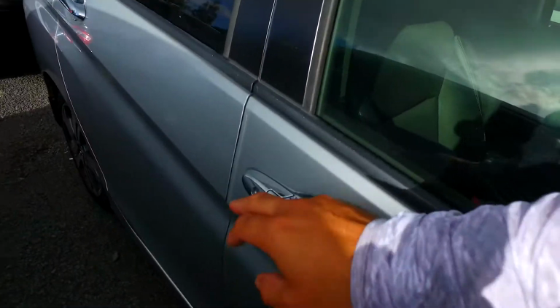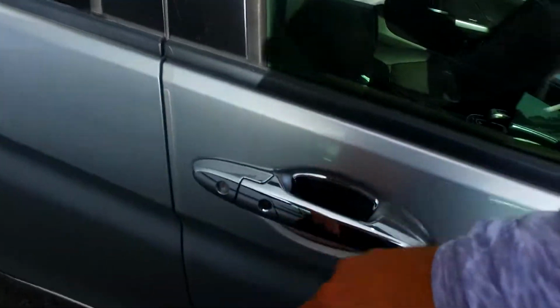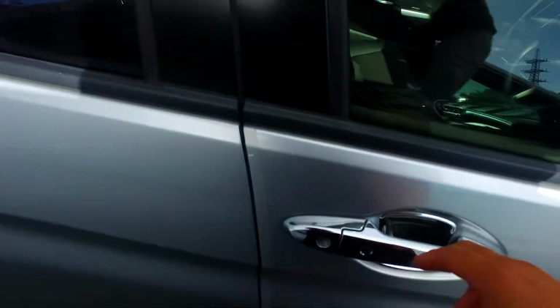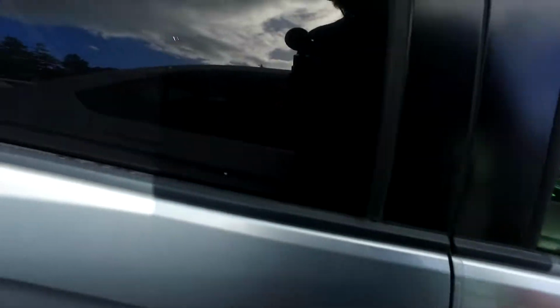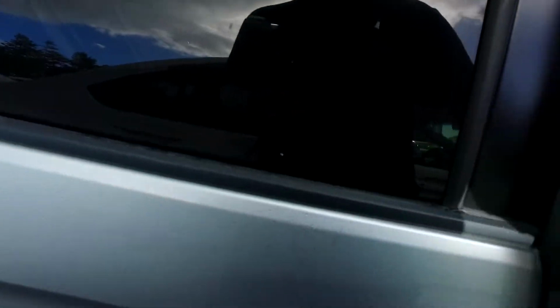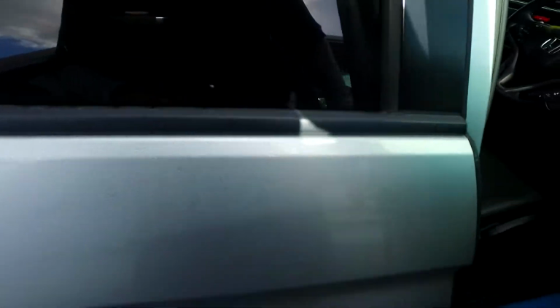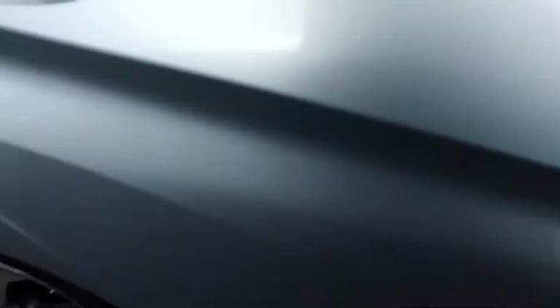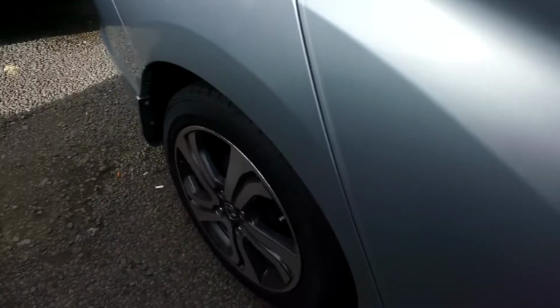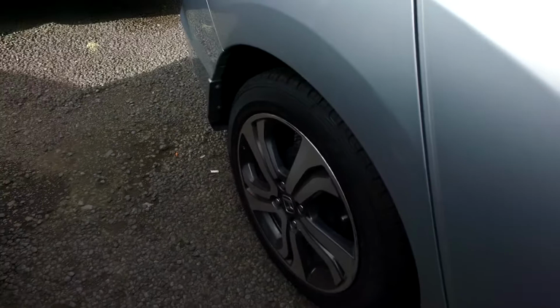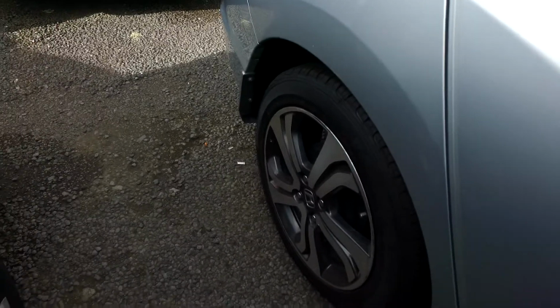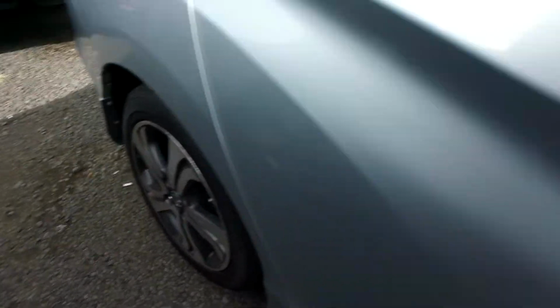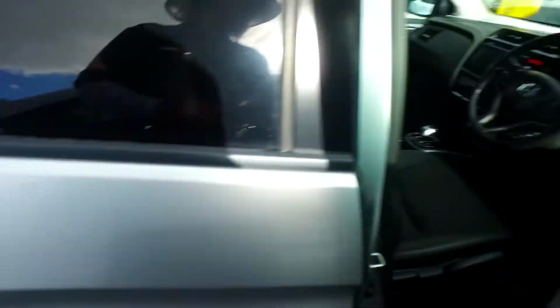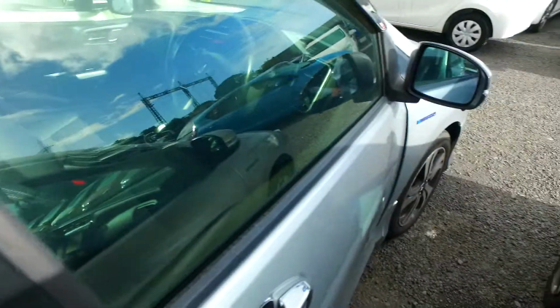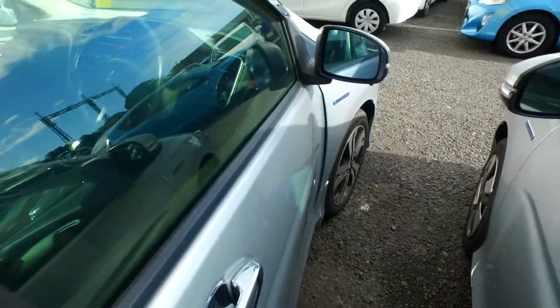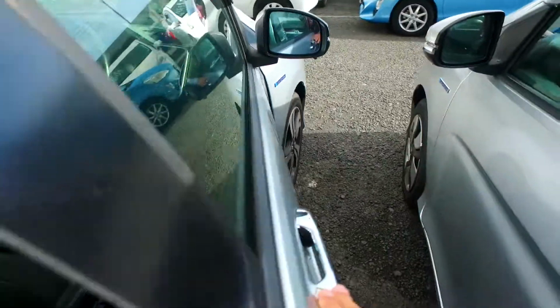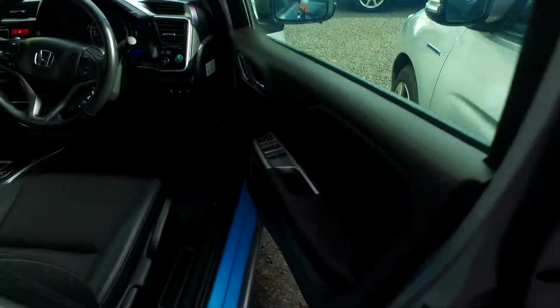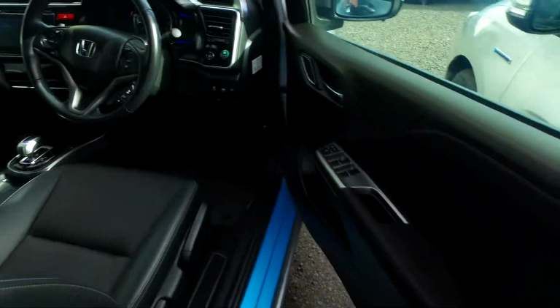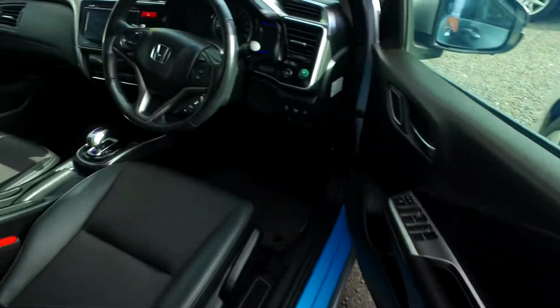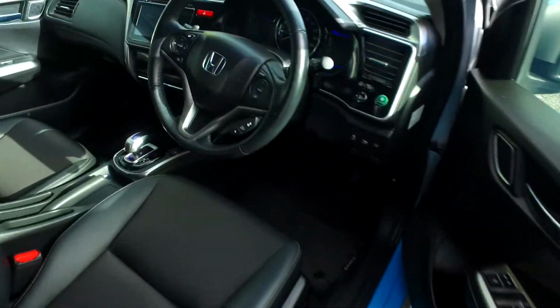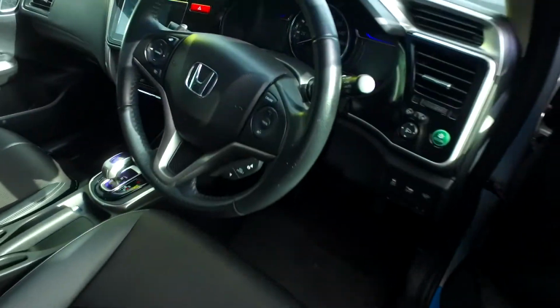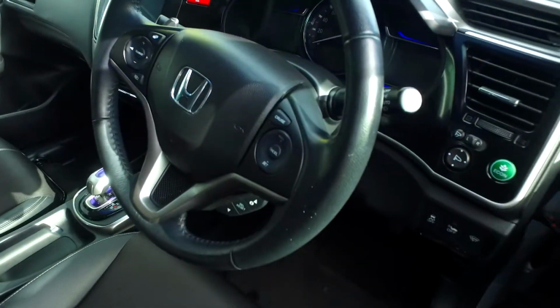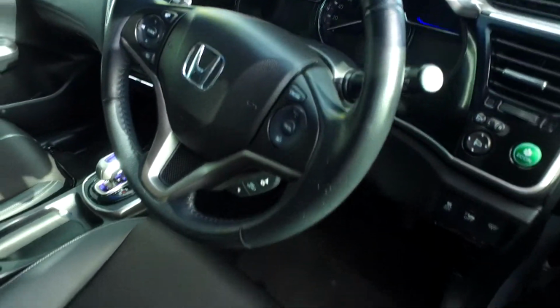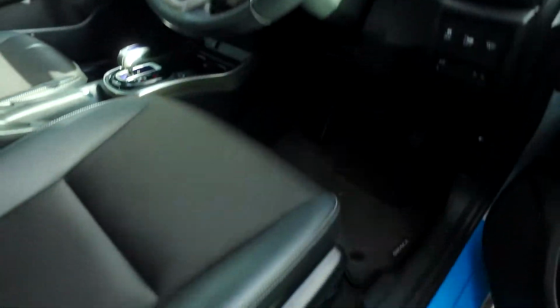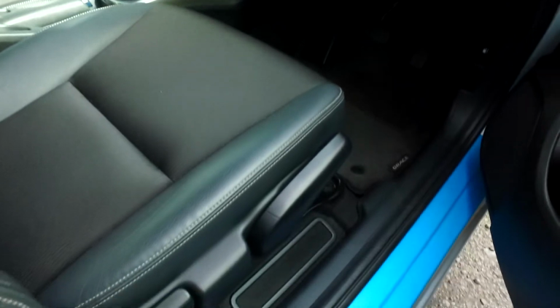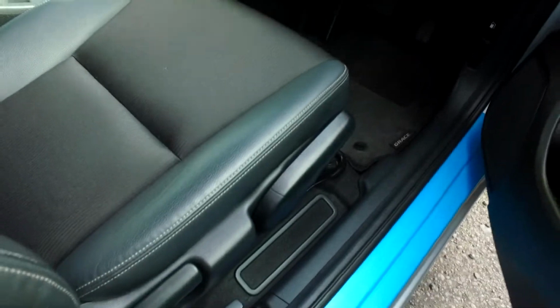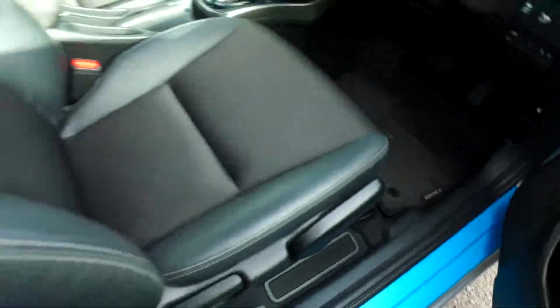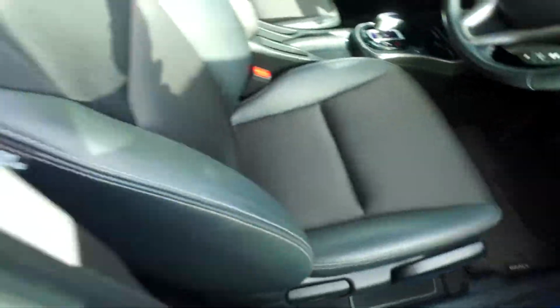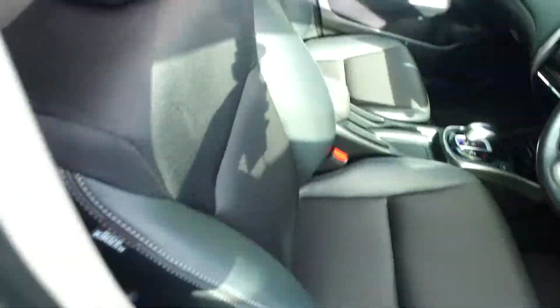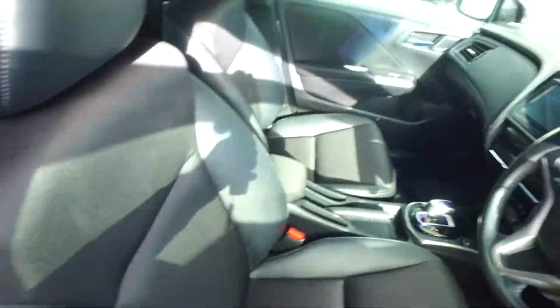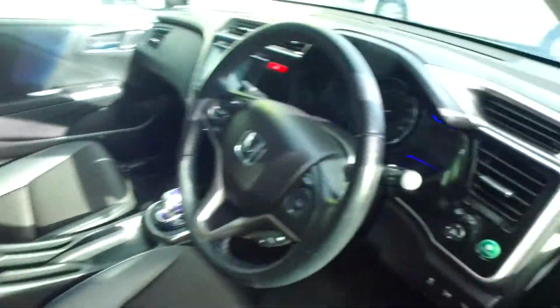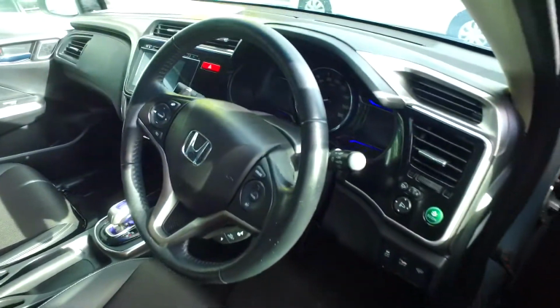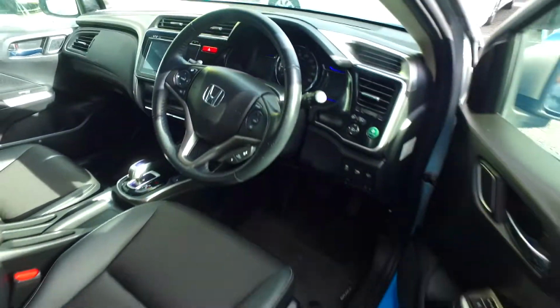There's keyless entry and rear tinted windows. Original Honda on all four corners with what looks like new tyres as well. Height-adjustable driver's seat, leather trim interior, and automatic headlights.